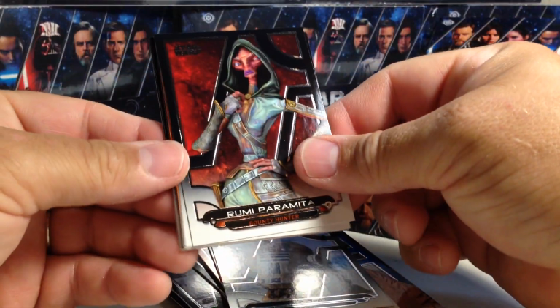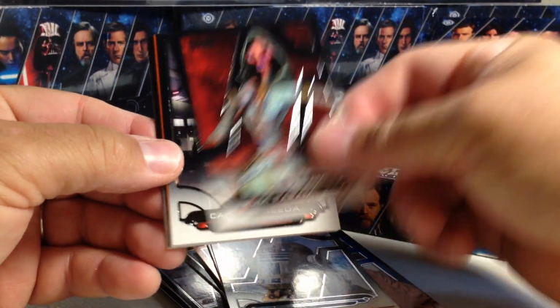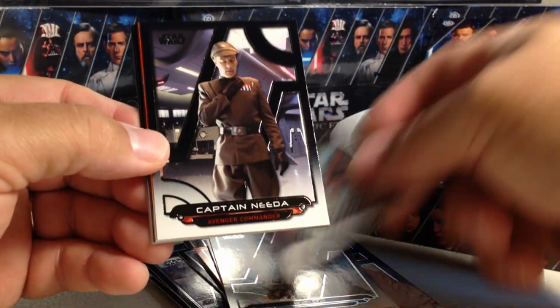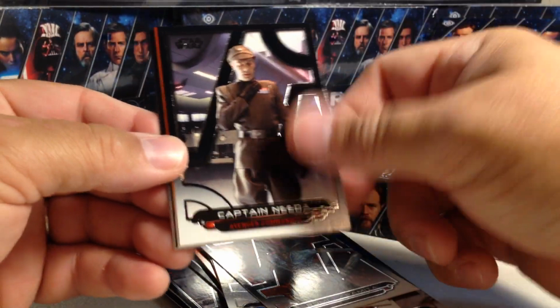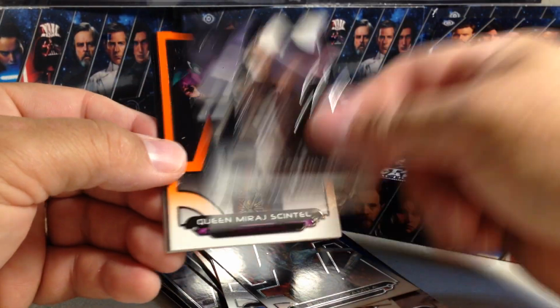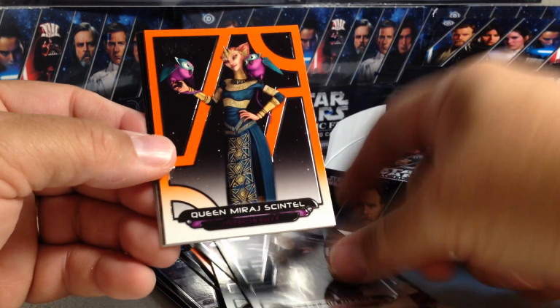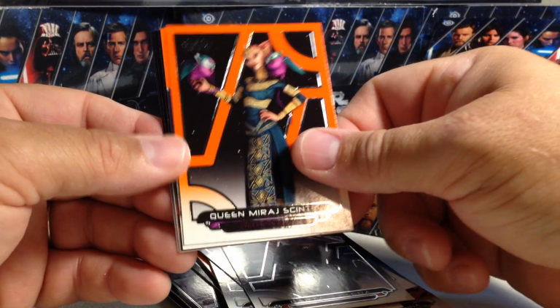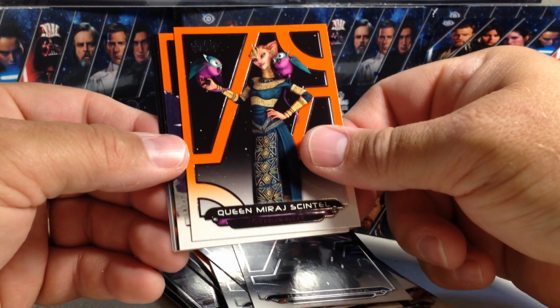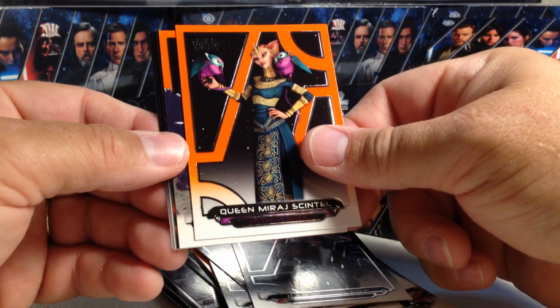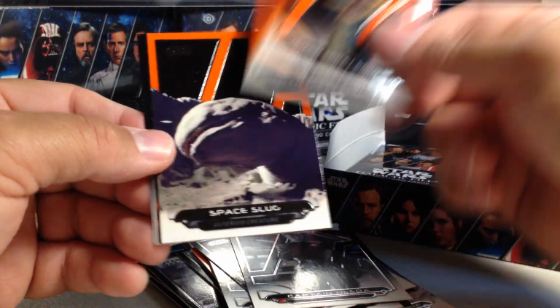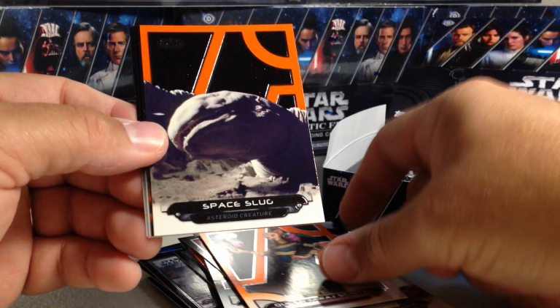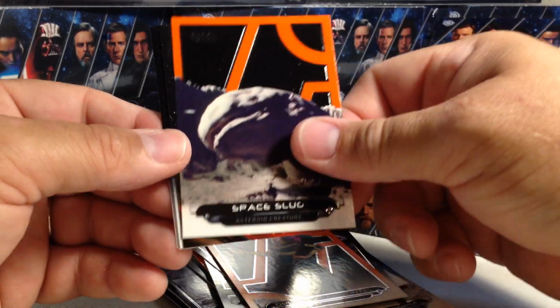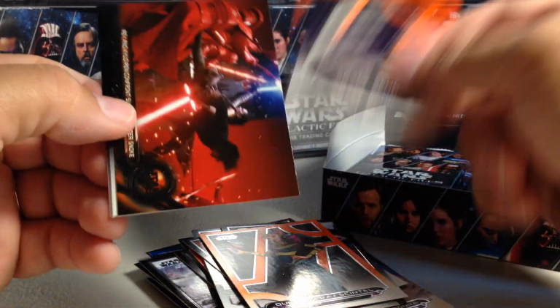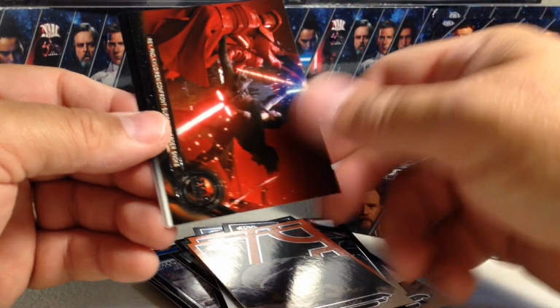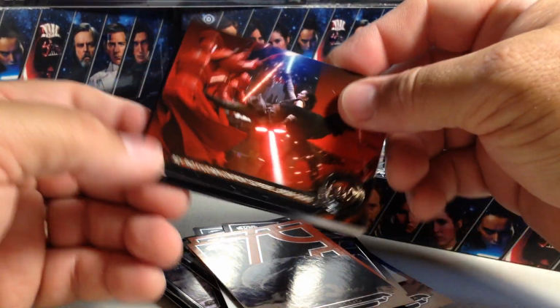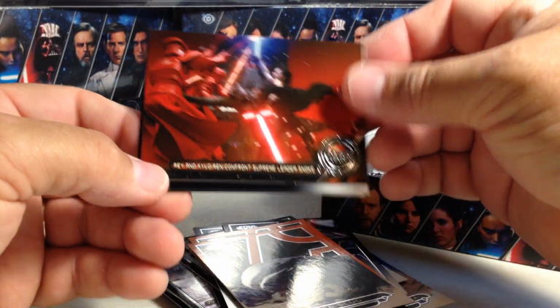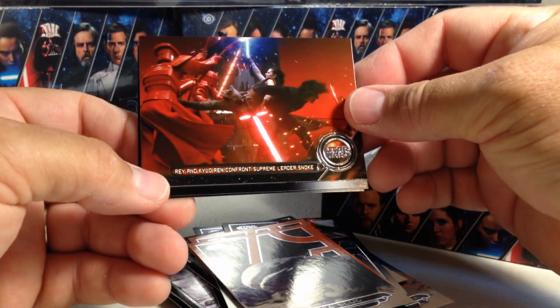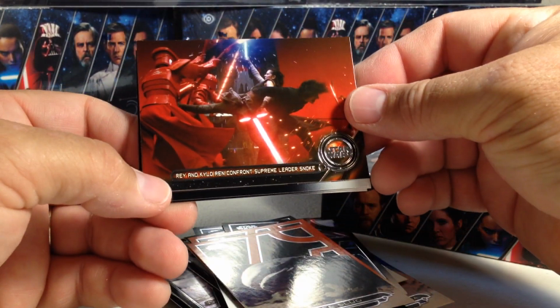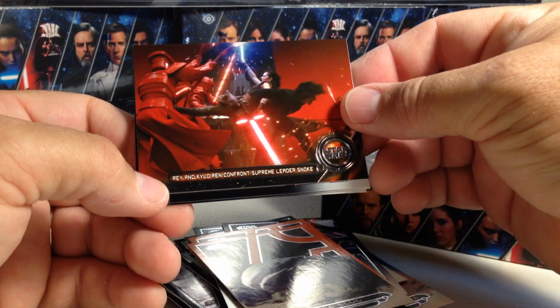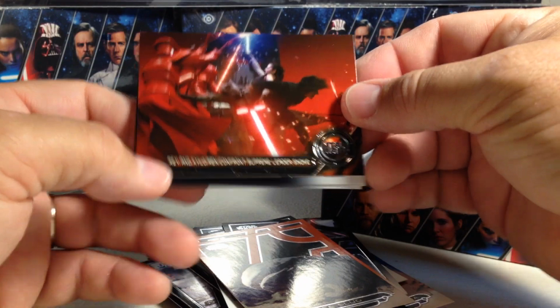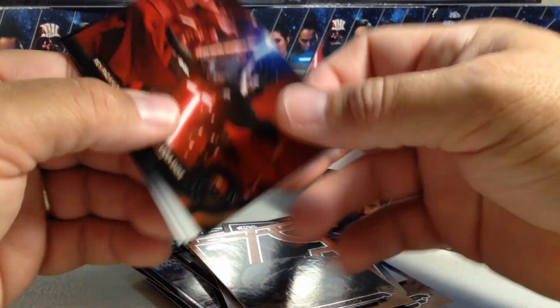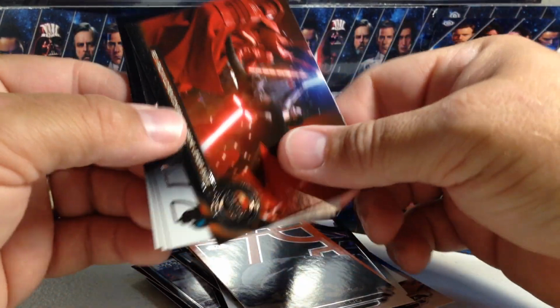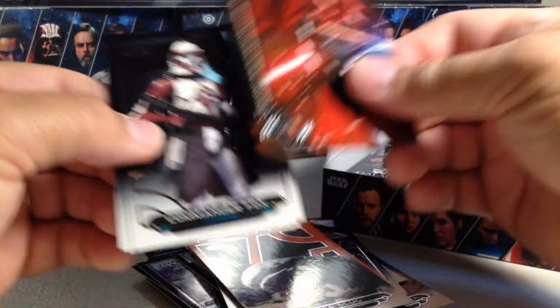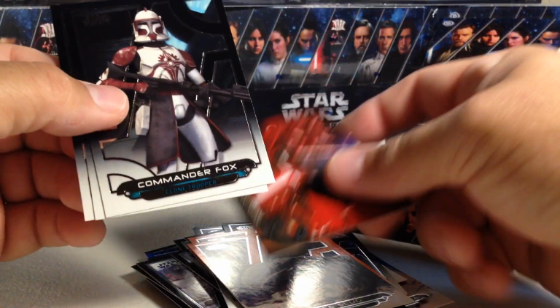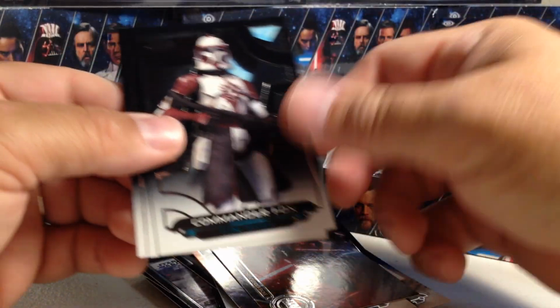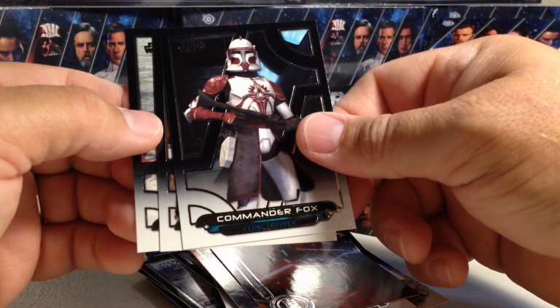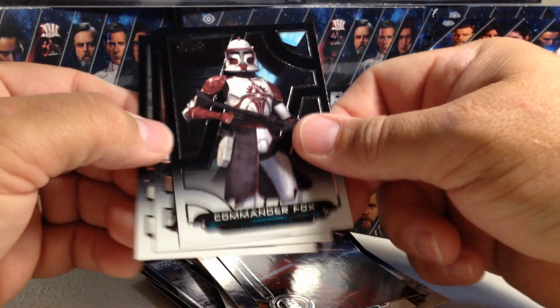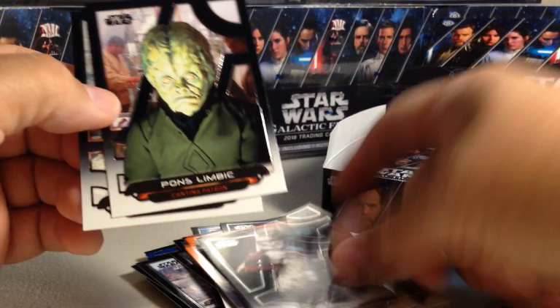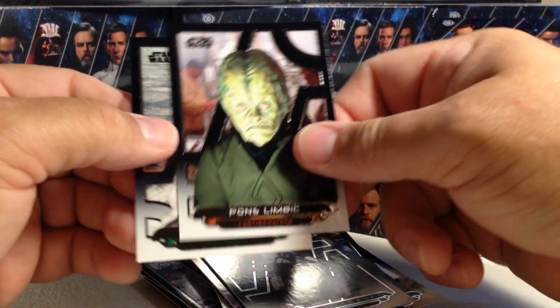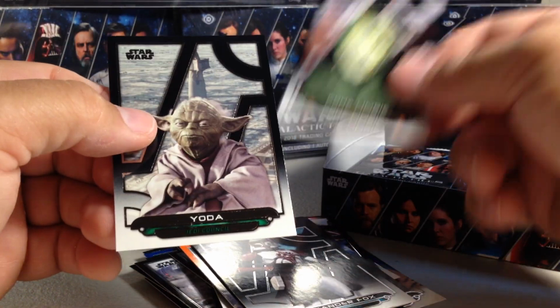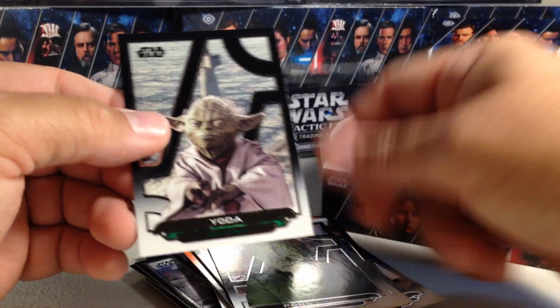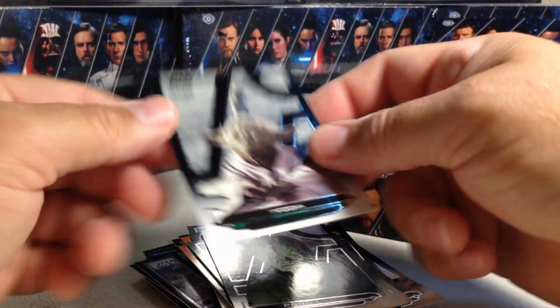We've got Paramita, Nita, Queen Sentel, Space Slug, that cool Kylo and Rey fighting card, Commander Fox, Limbic, and Yoda.